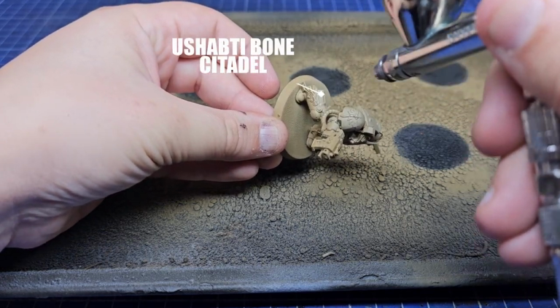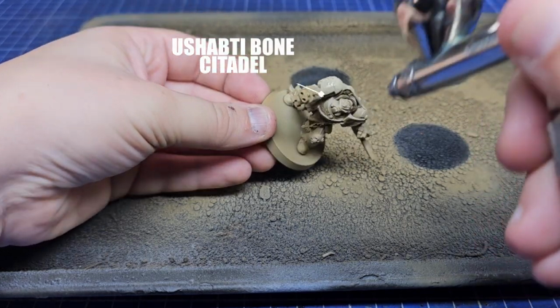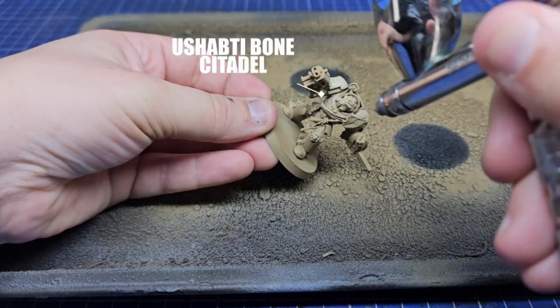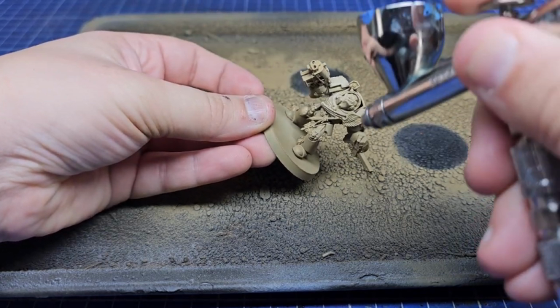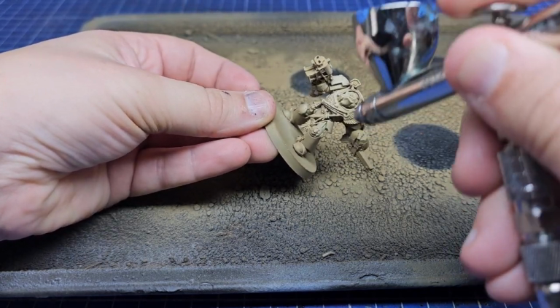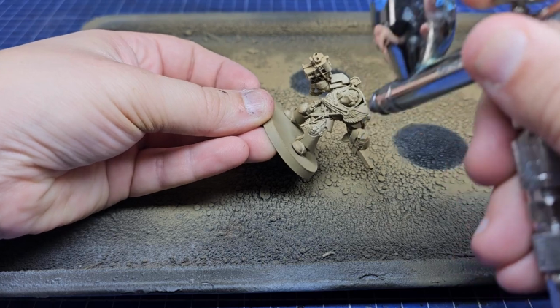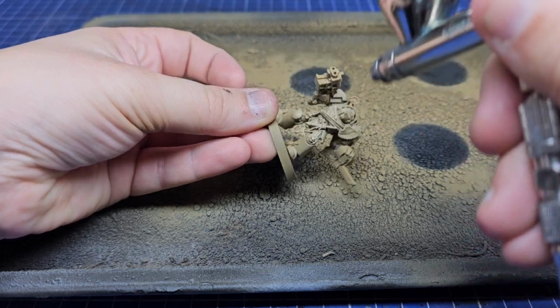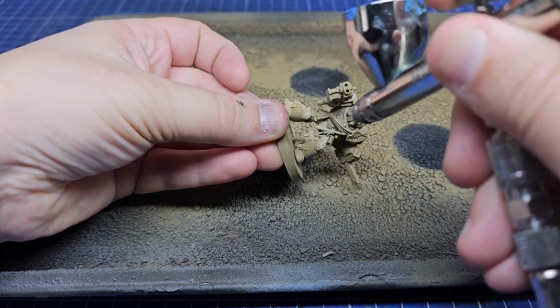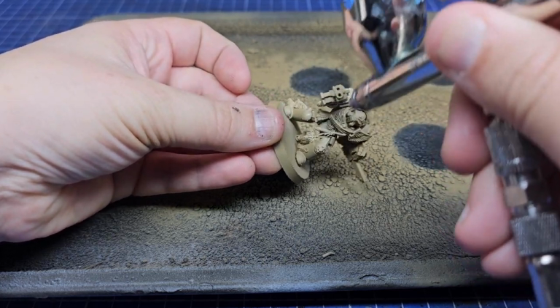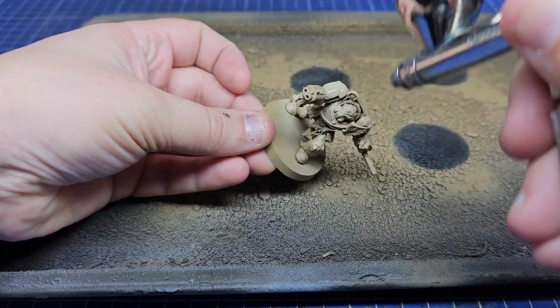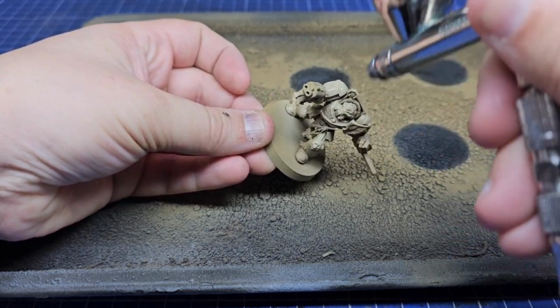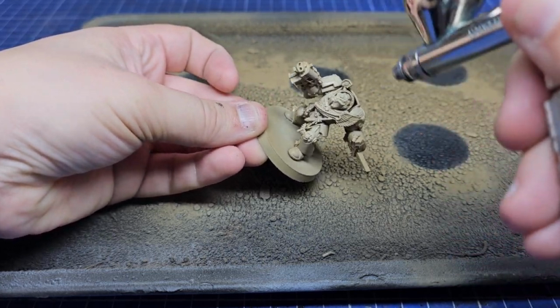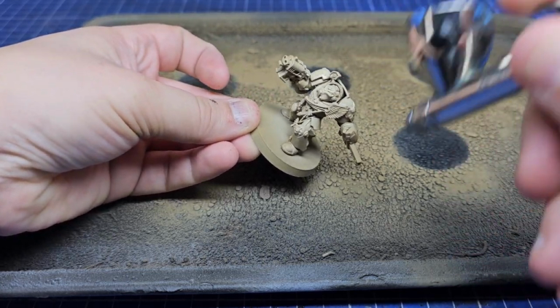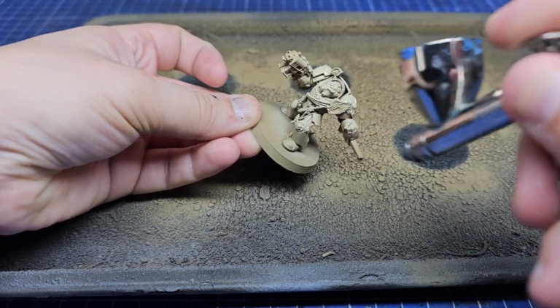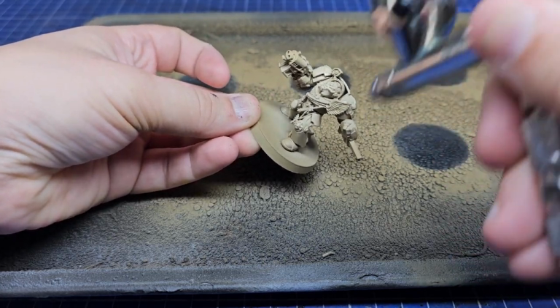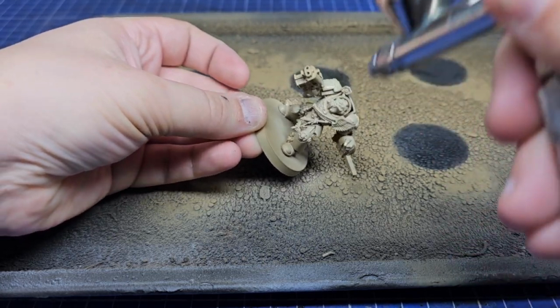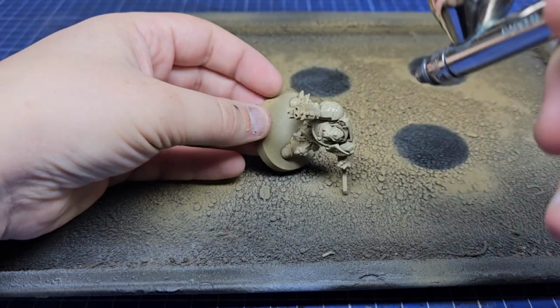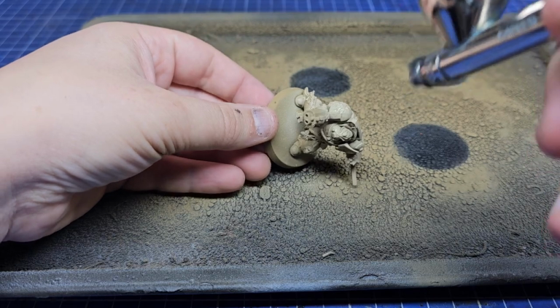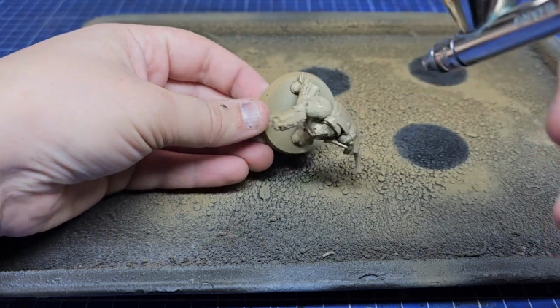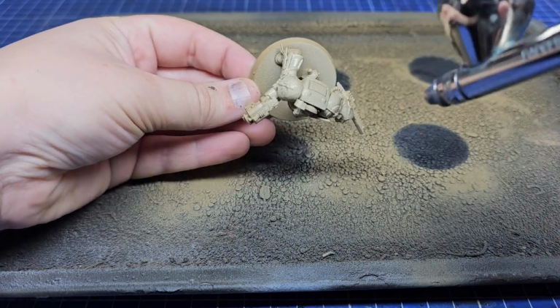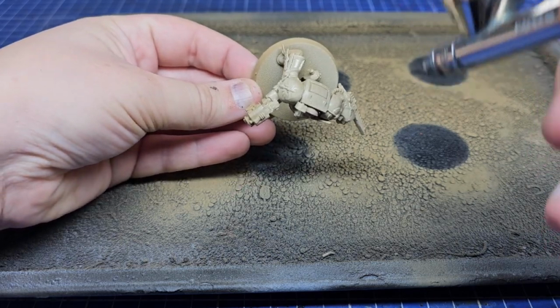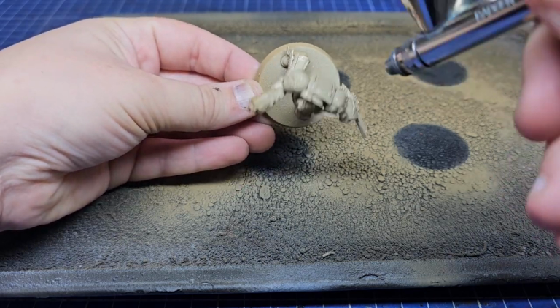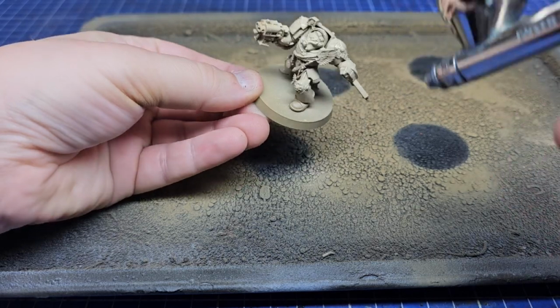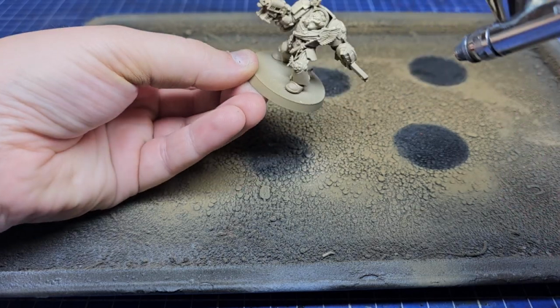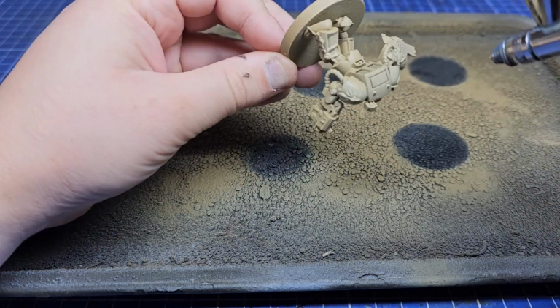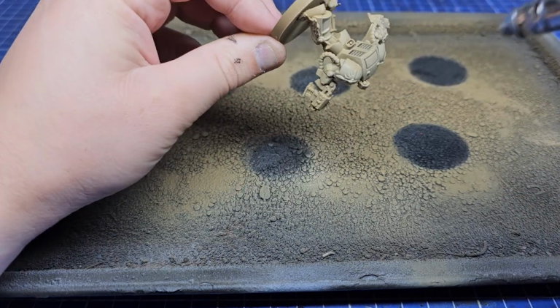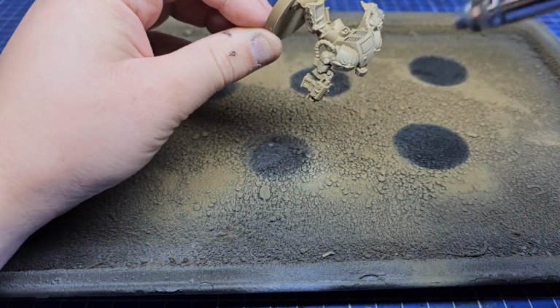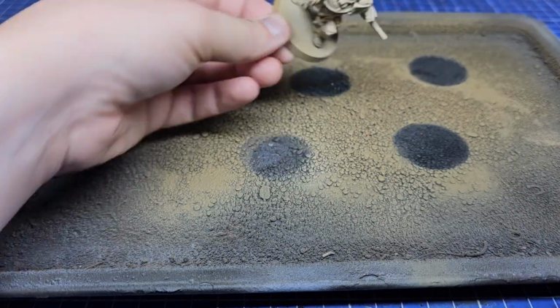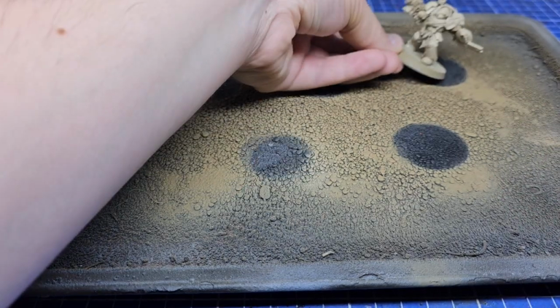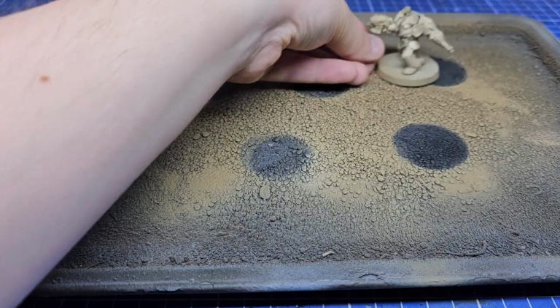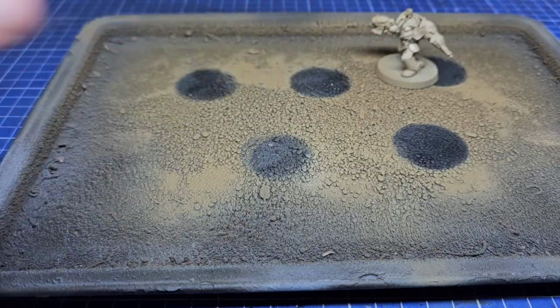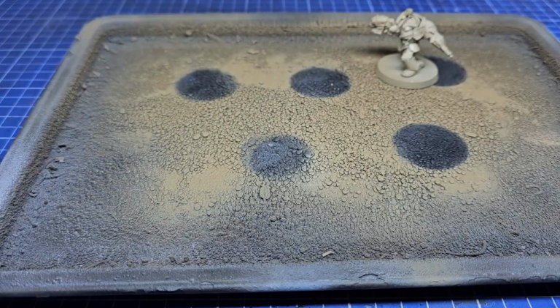For the next step I'm going to use Ushabti Bone, also from Citadel, to create a nice zenithal with my airbrush from the top. If you don't have an airbrush you can use a large dry brush and gently brush this on in a few layers to give a nice zenithal effect.